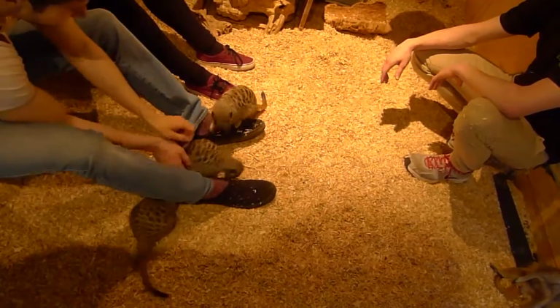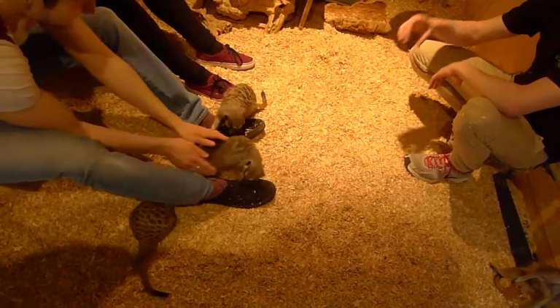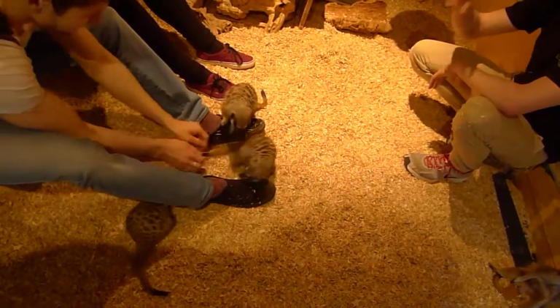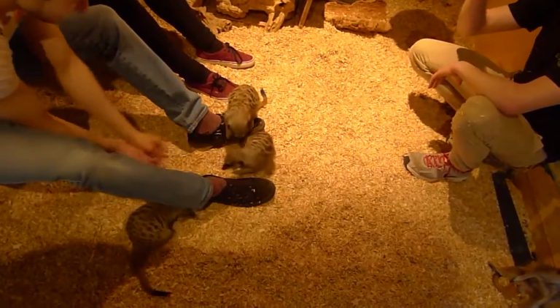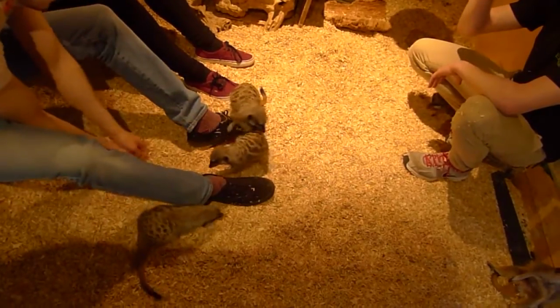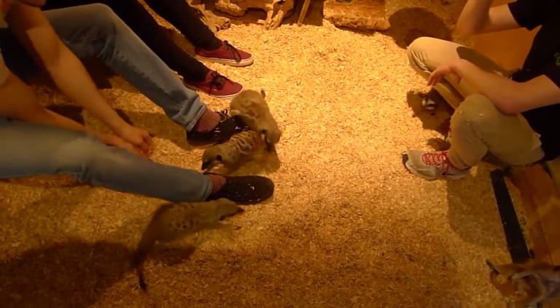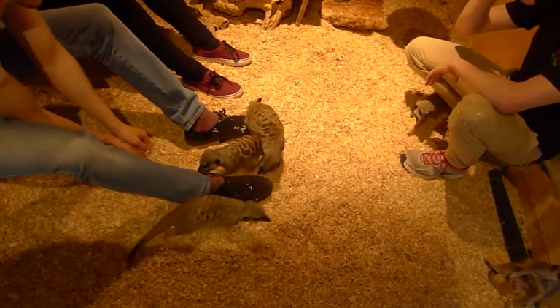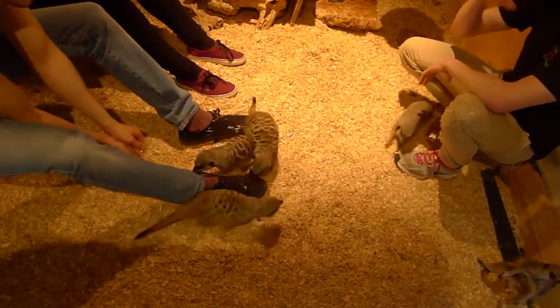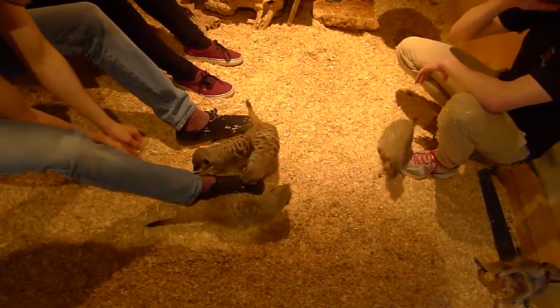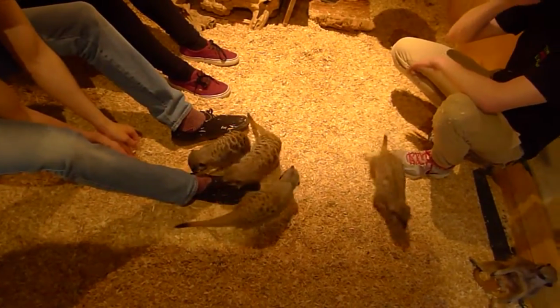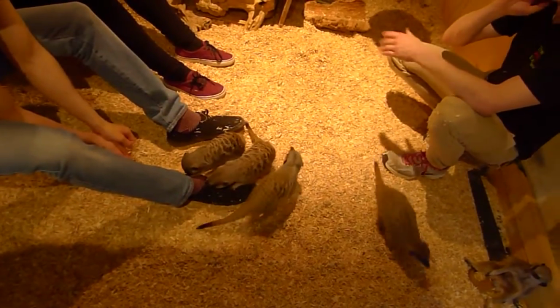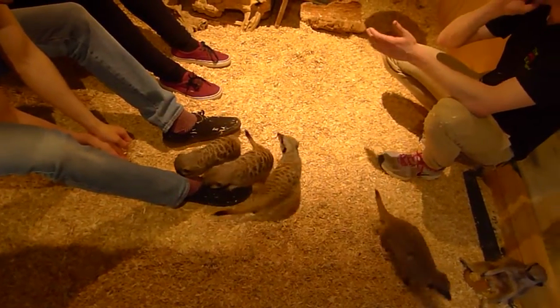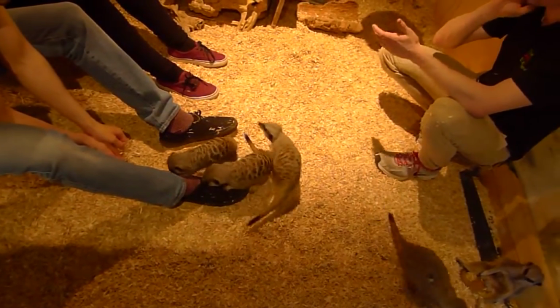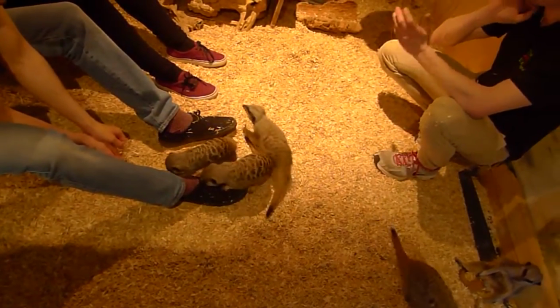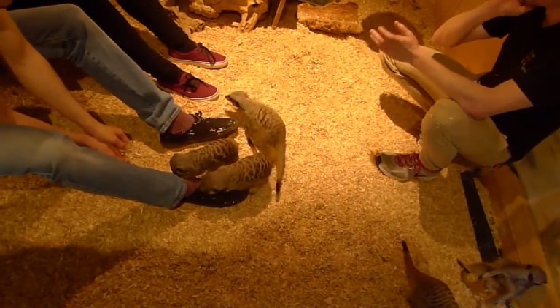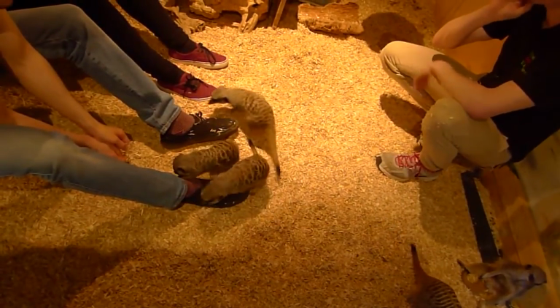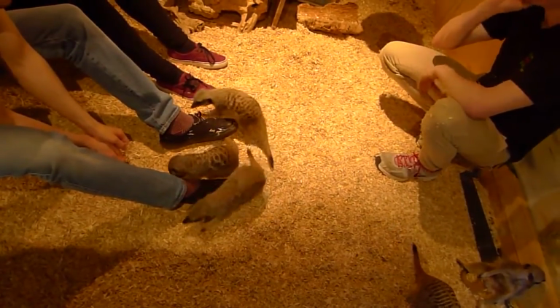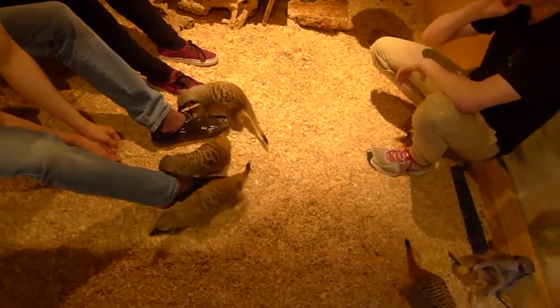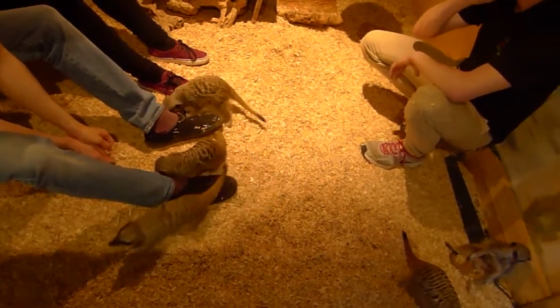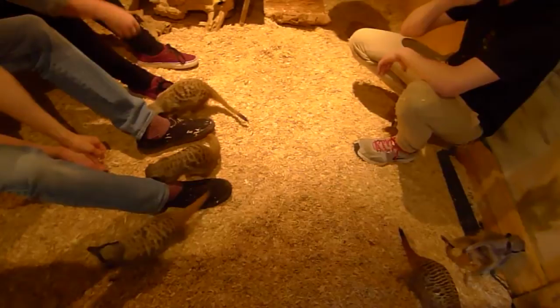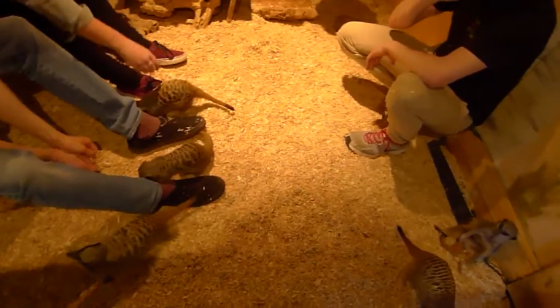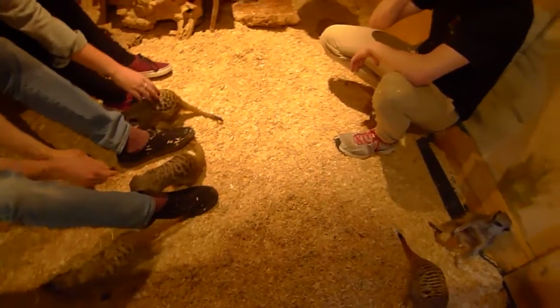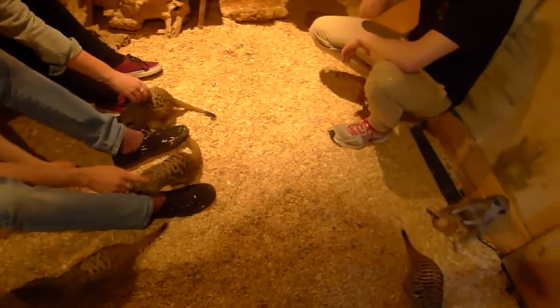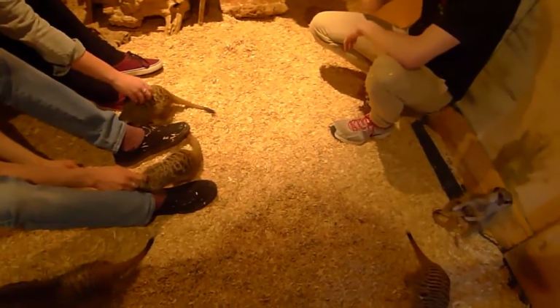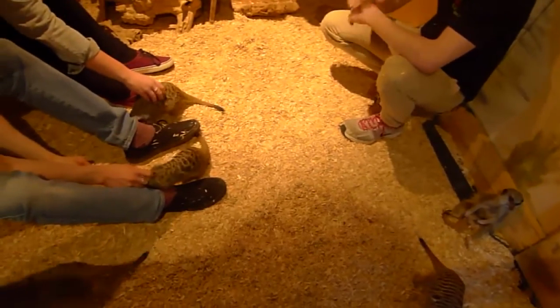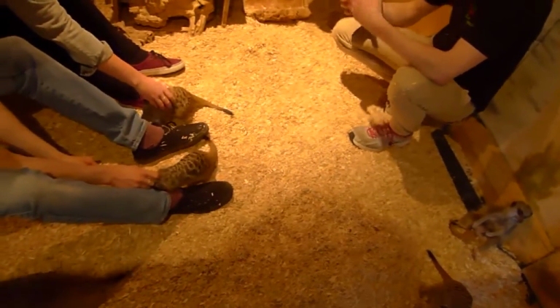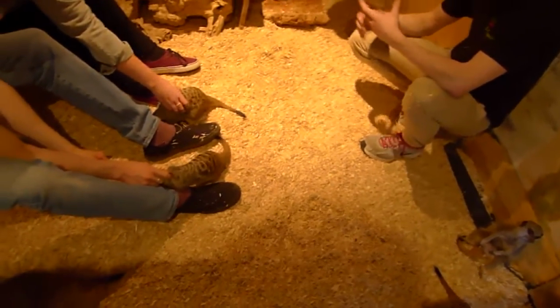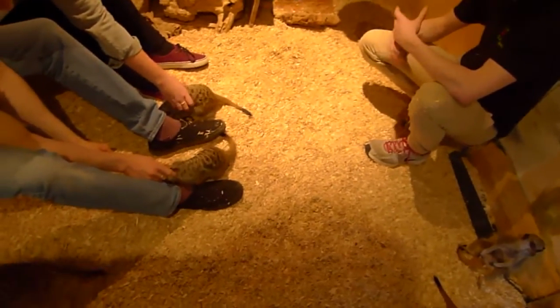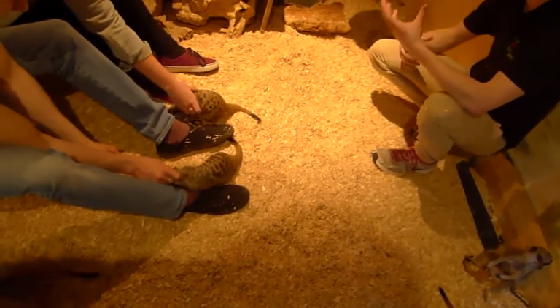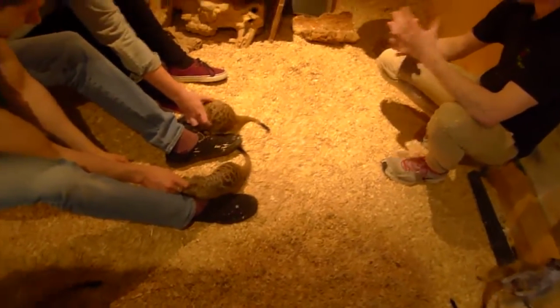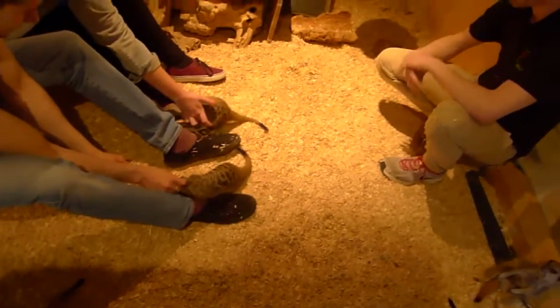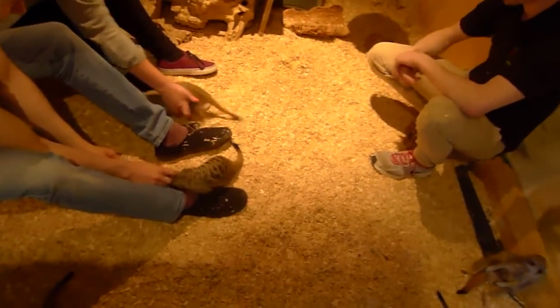Little noises you may hear, little chirps — they're just calling to one another. They're just excited, waiting for food, making sure they're safe.